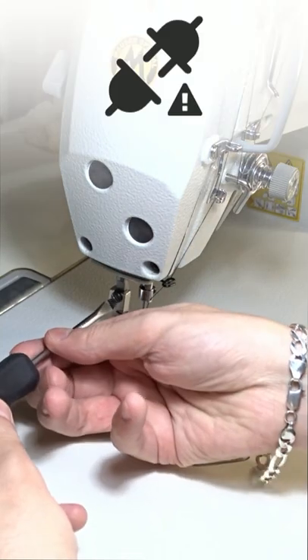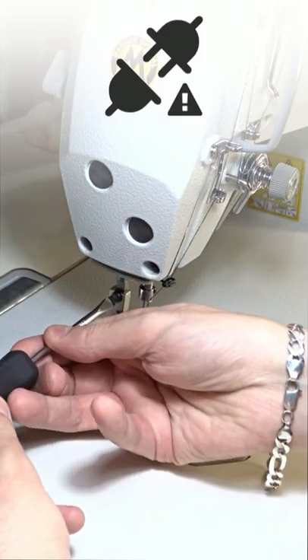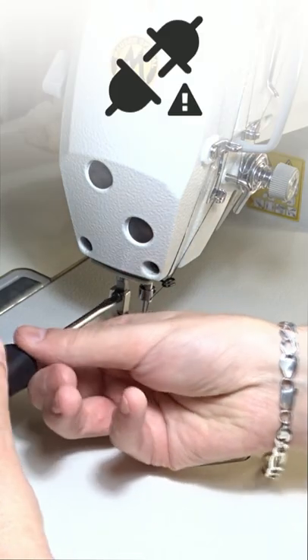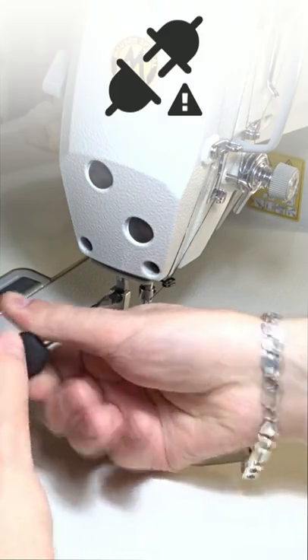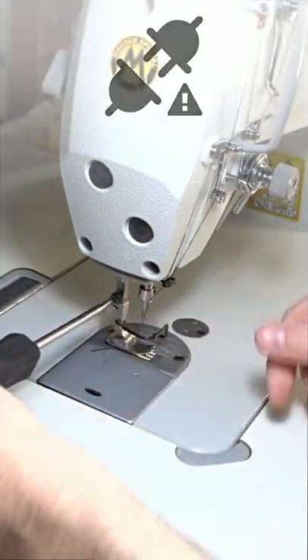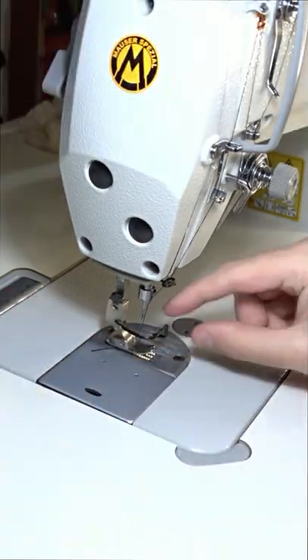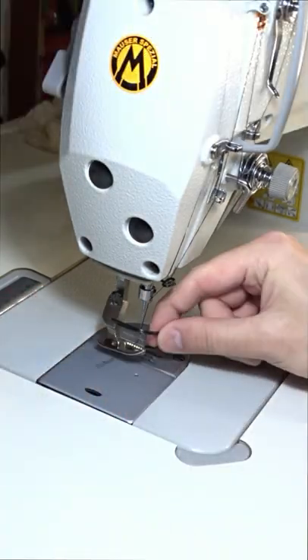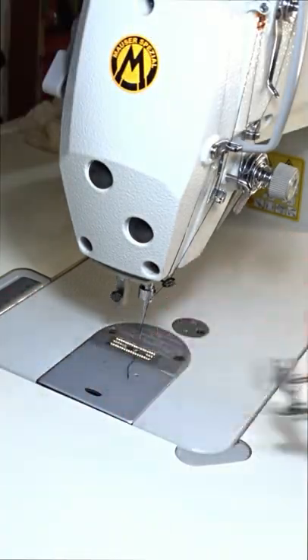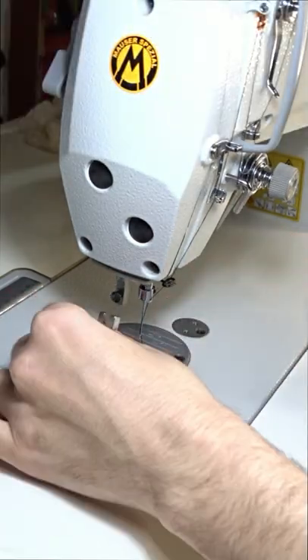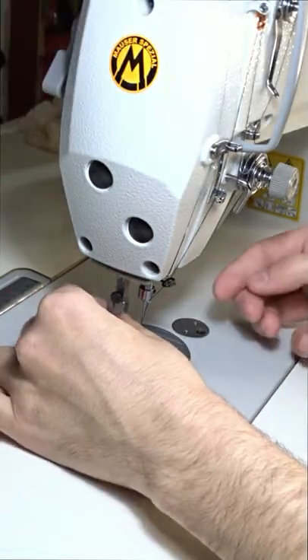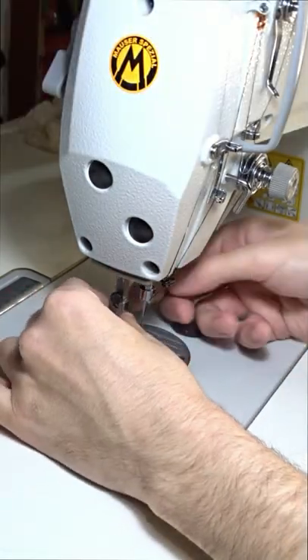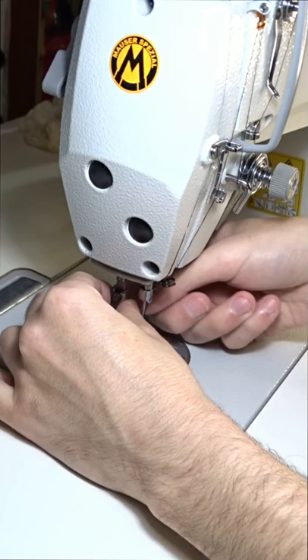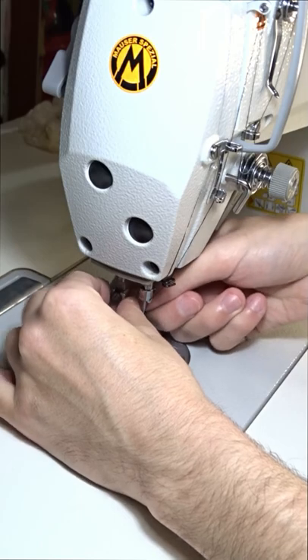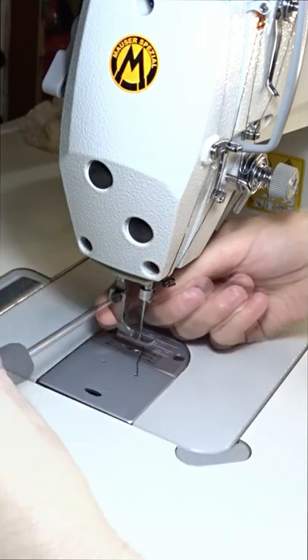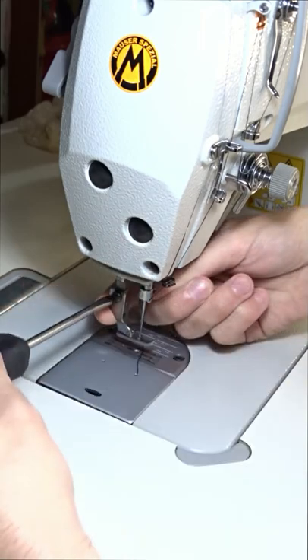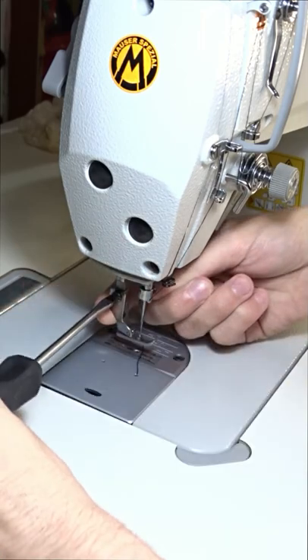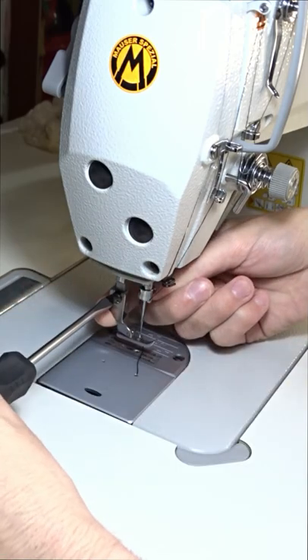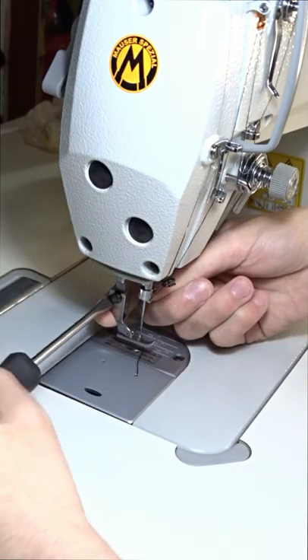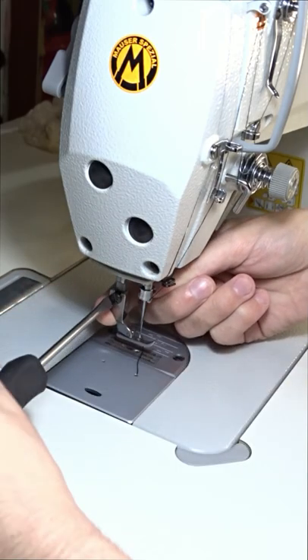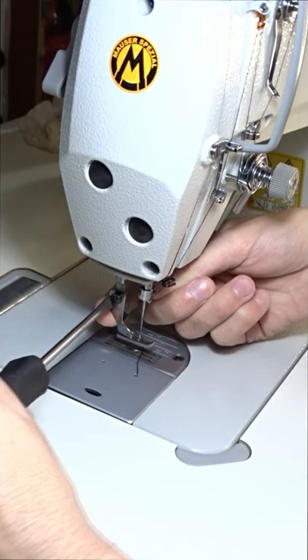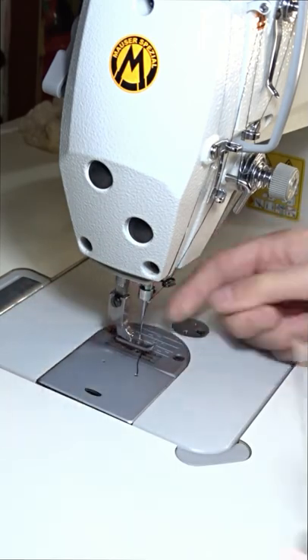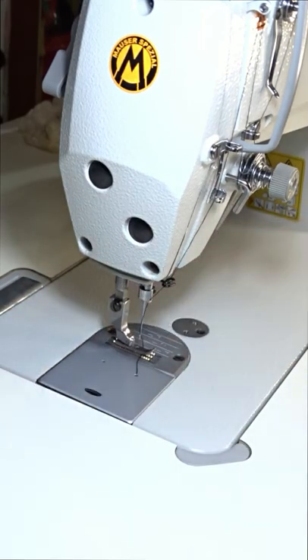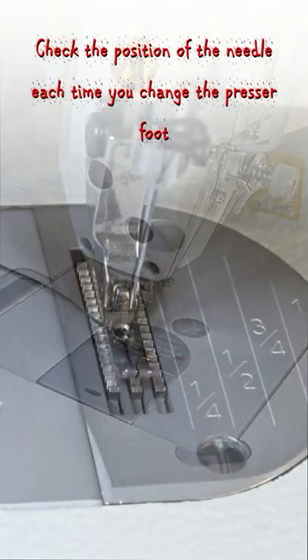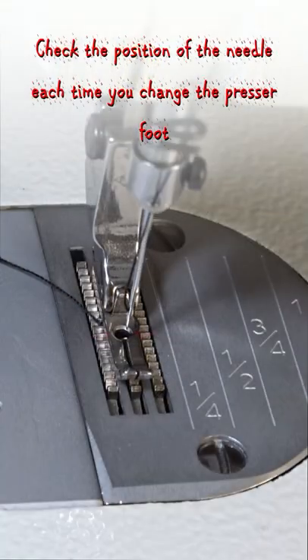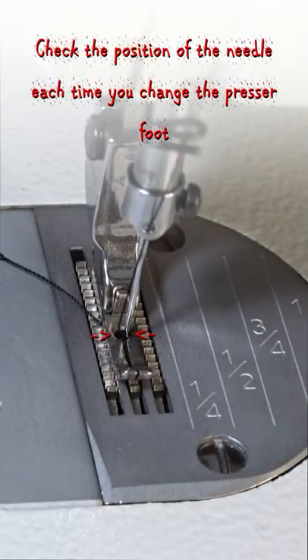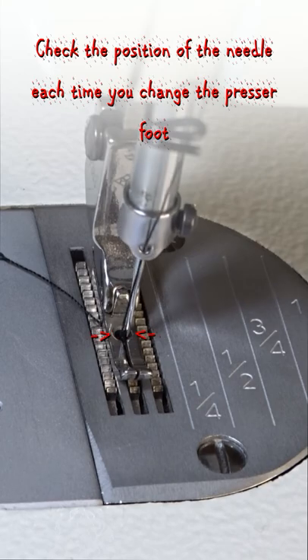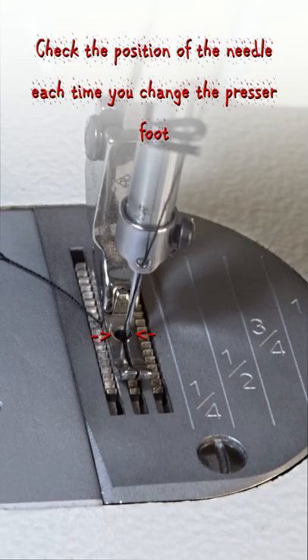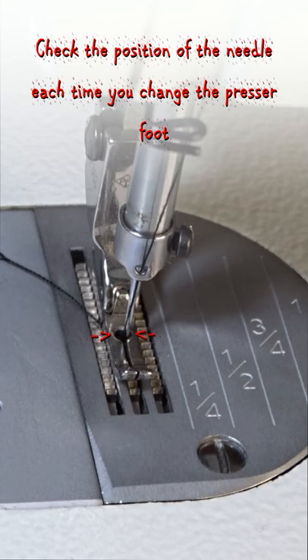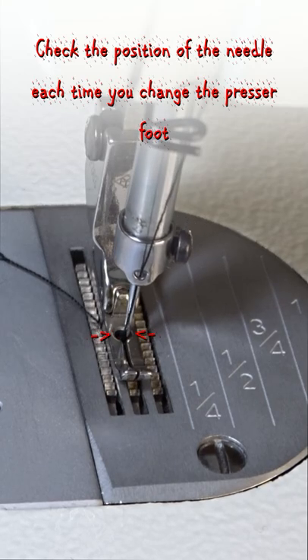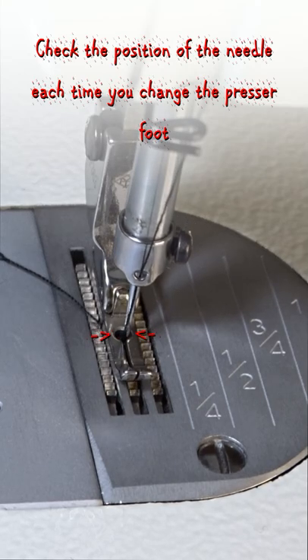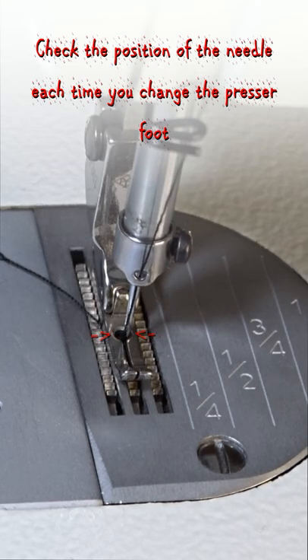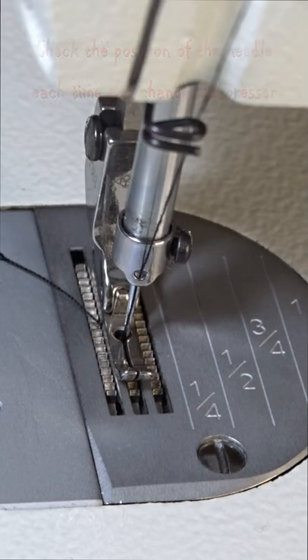Turn off the machine for your safety and change the presser foot. Before sewing, lower the presser foot and turn the flywheel until the needle is in its lowest position. The needle must be centered.